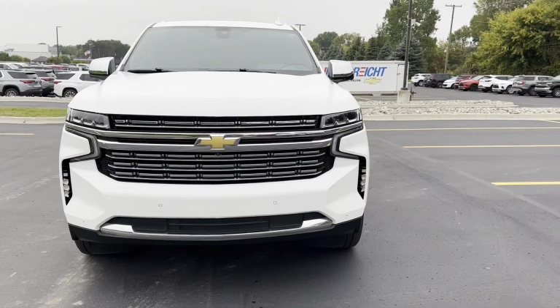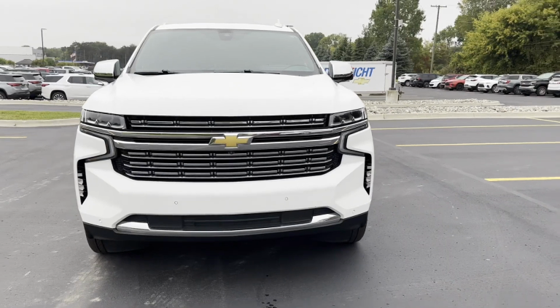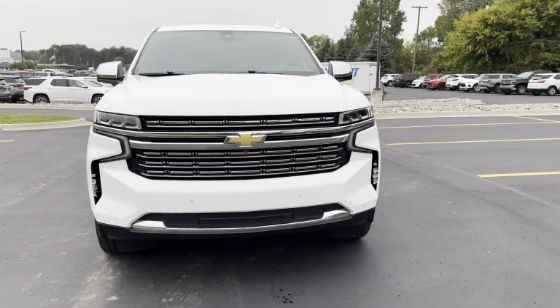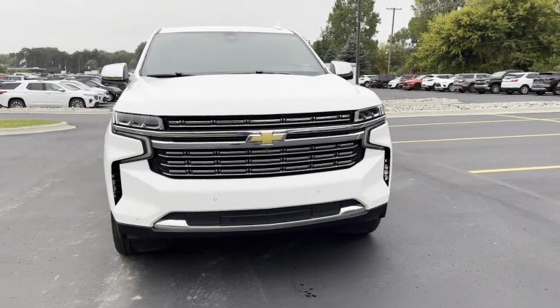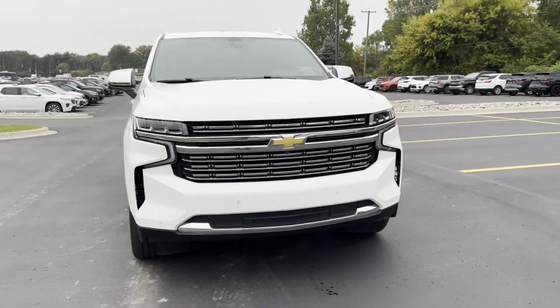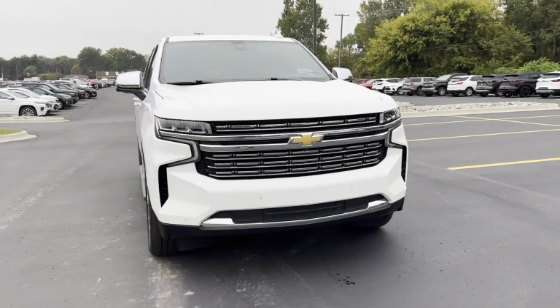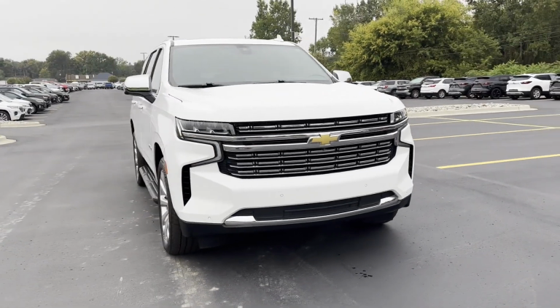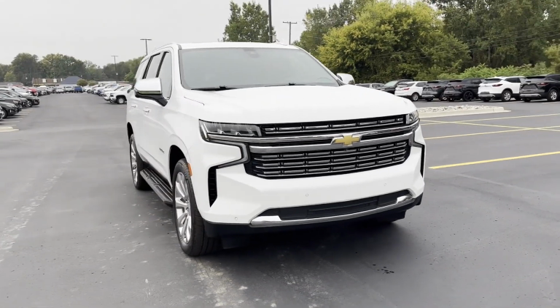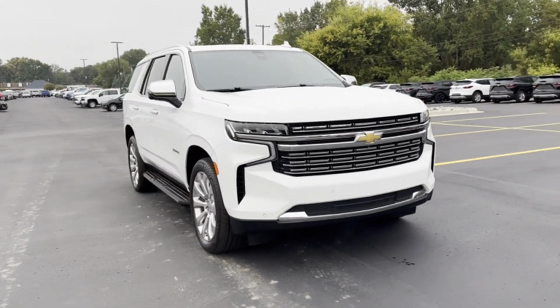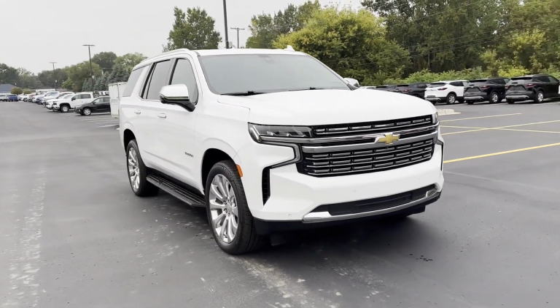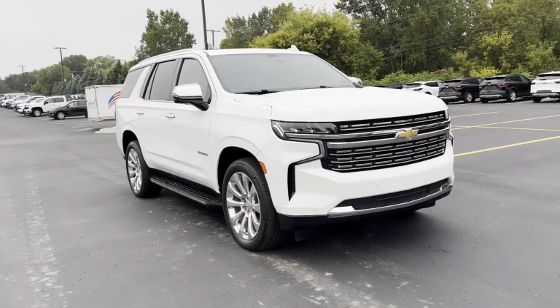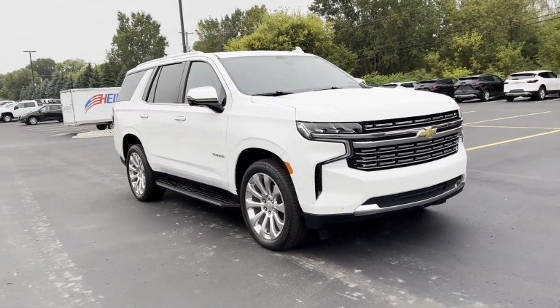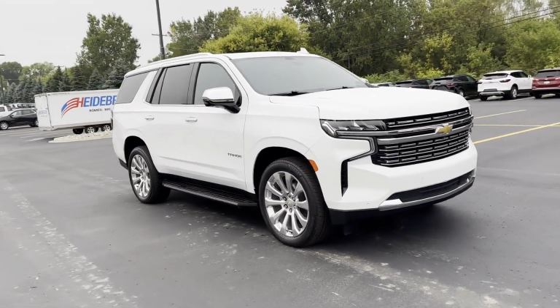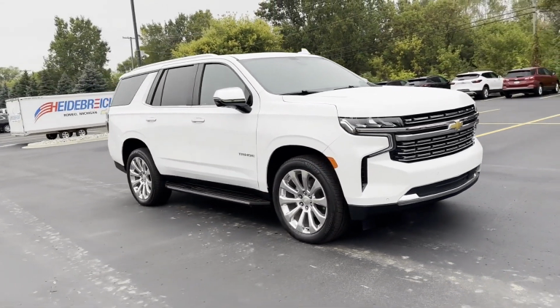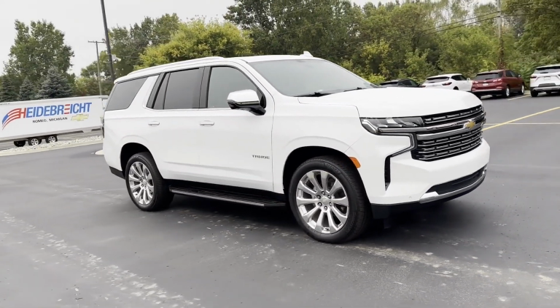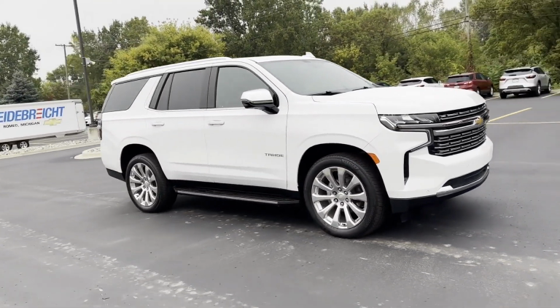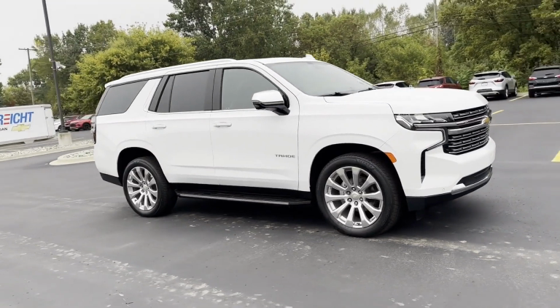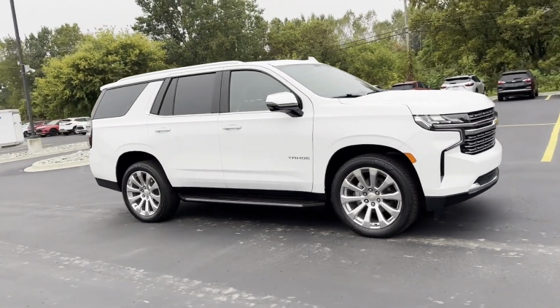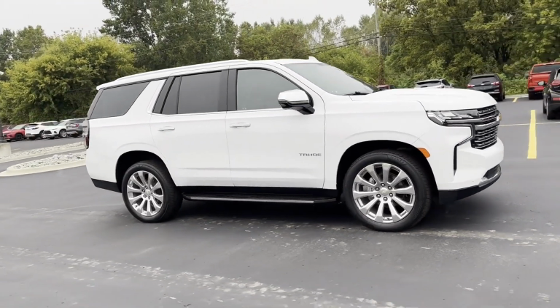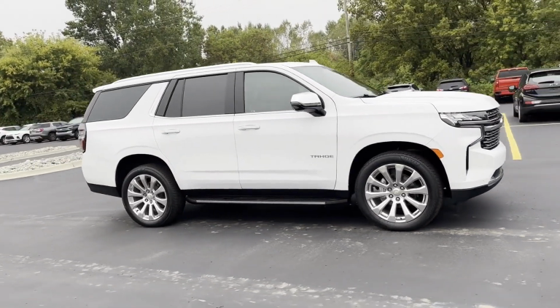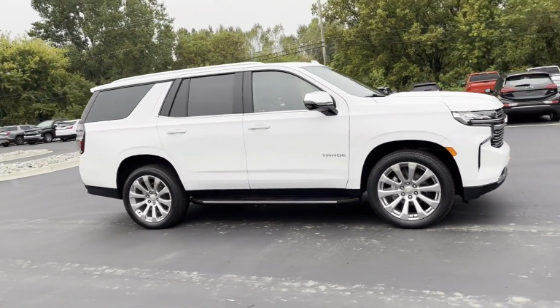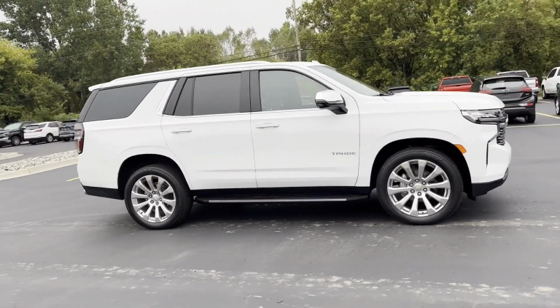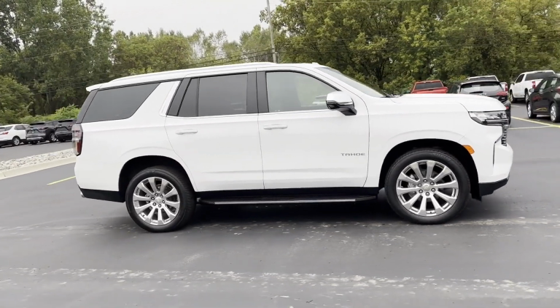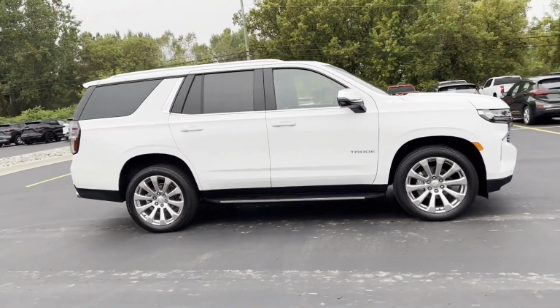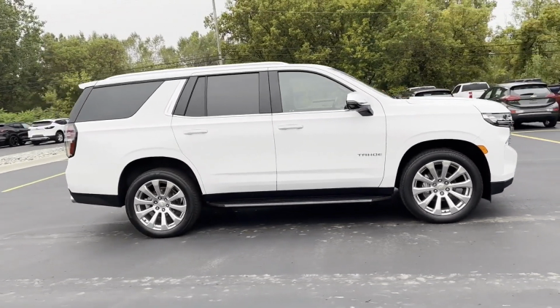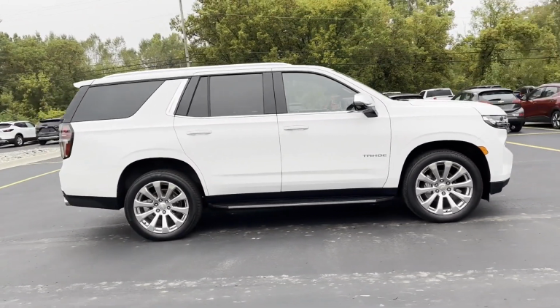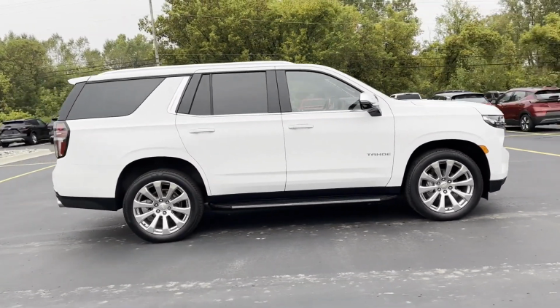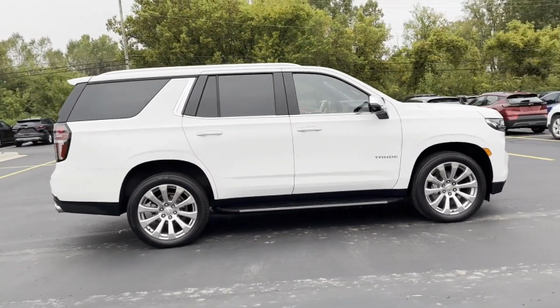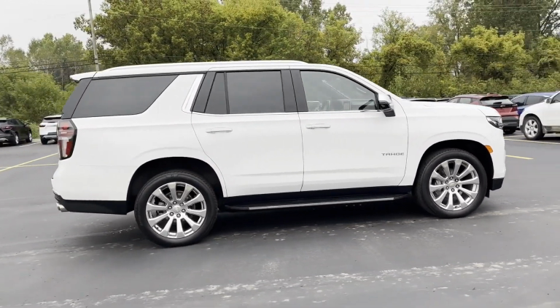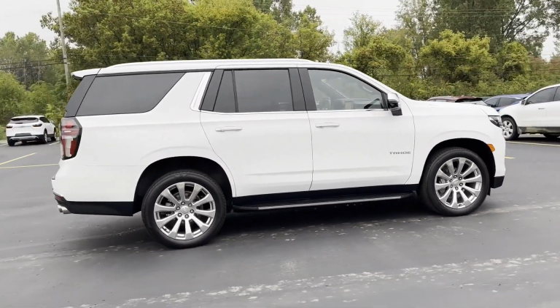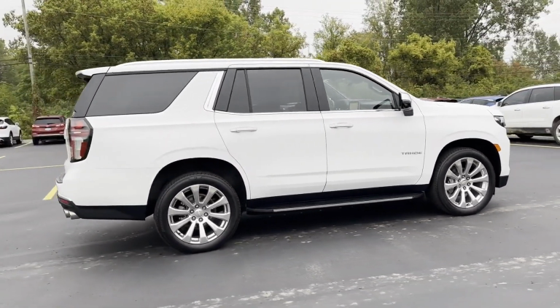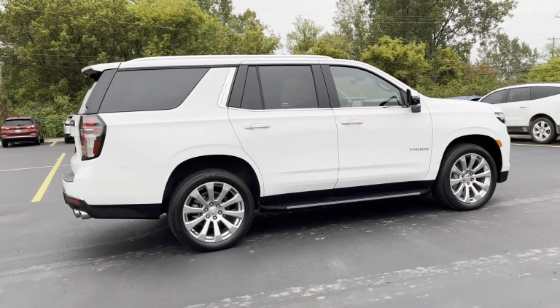2021 Chevrolet Tahoe. With less than 45,000 miles on the odometer, this SUV offers space as well as power and performance.